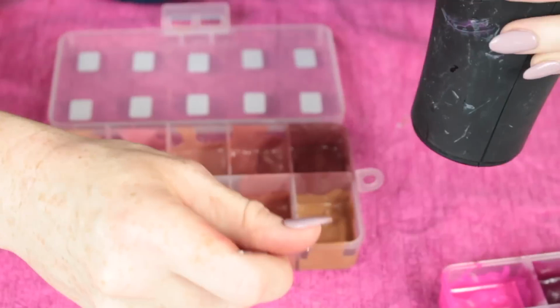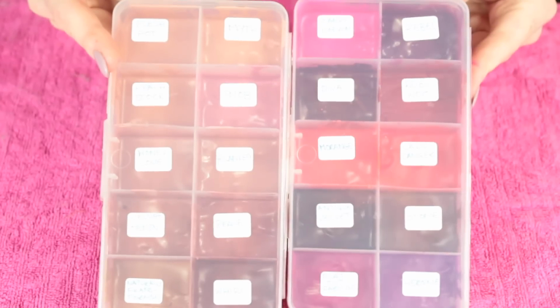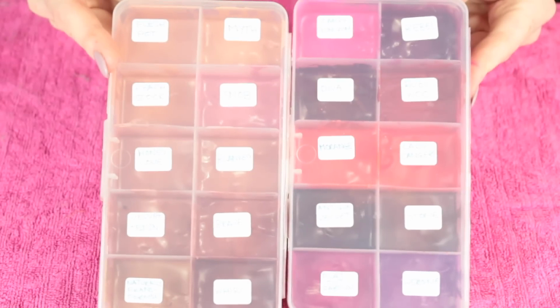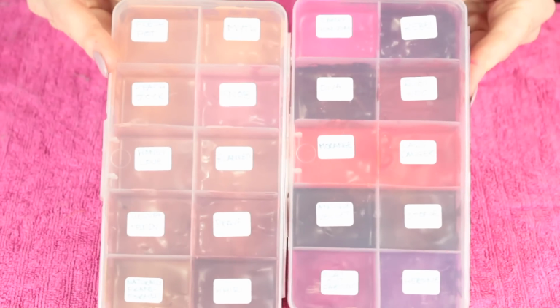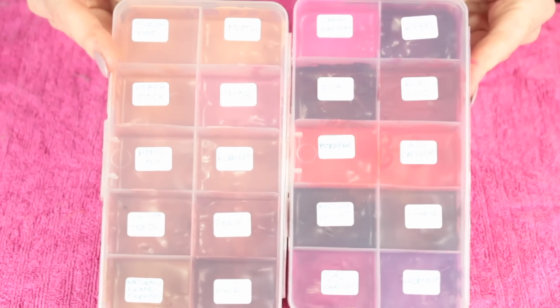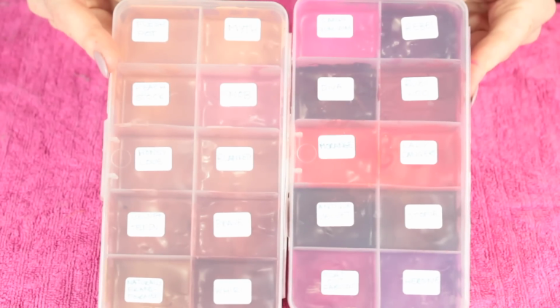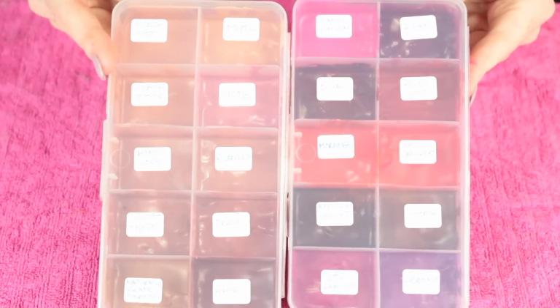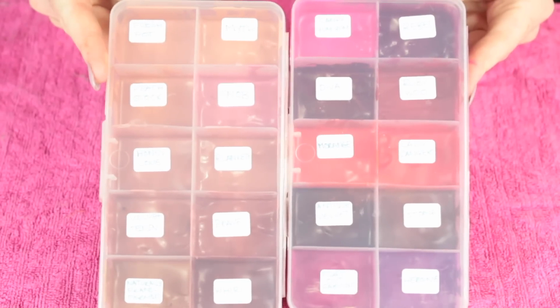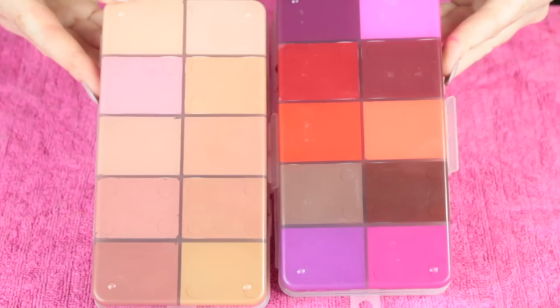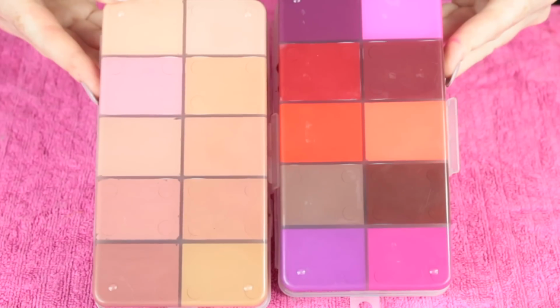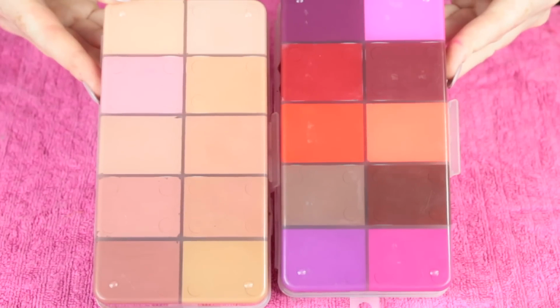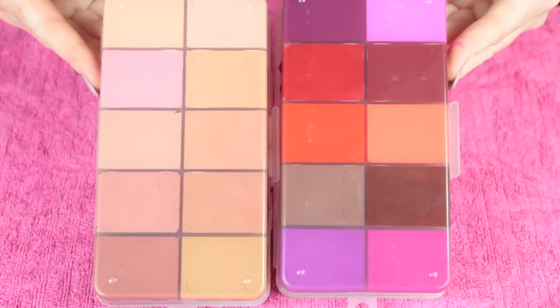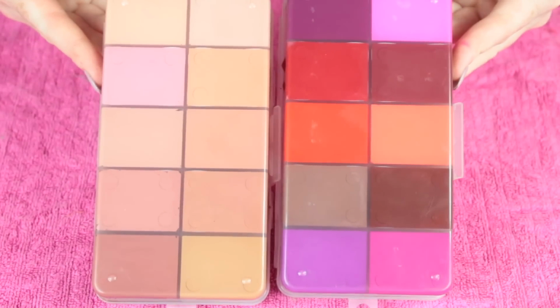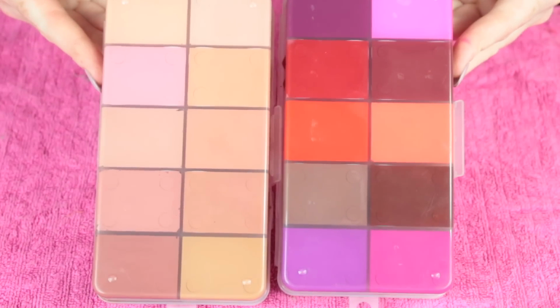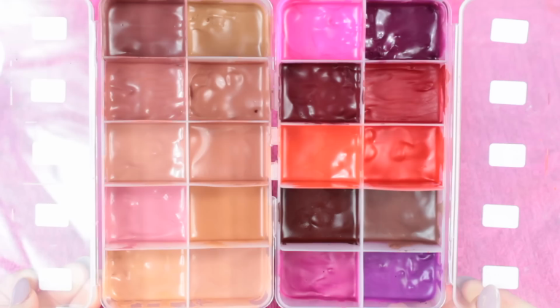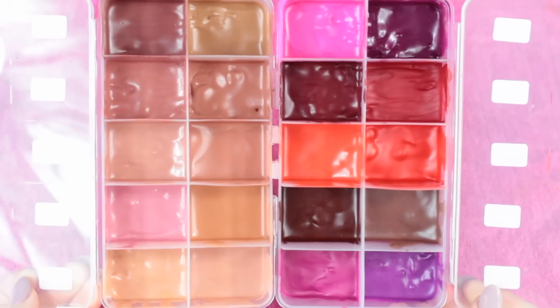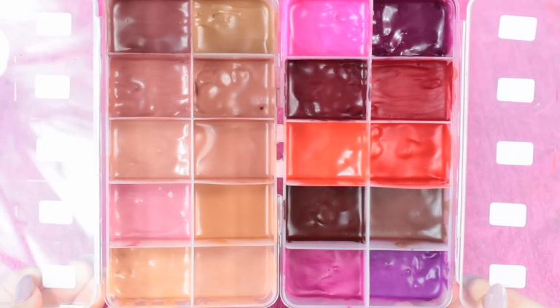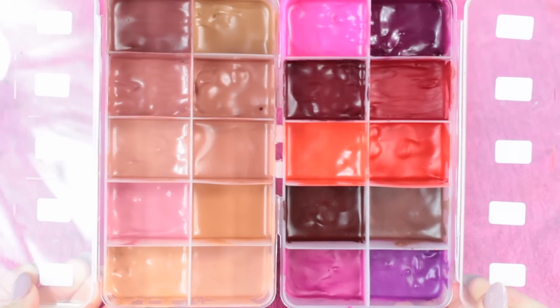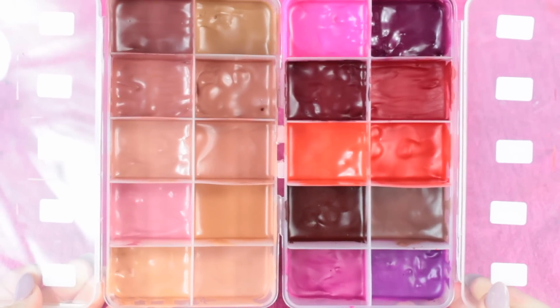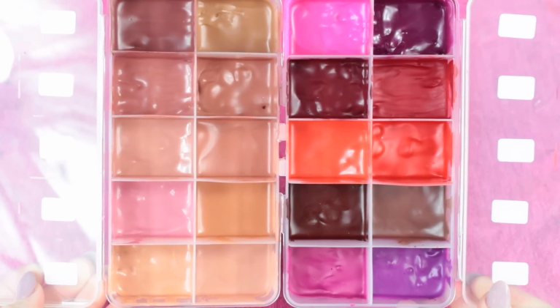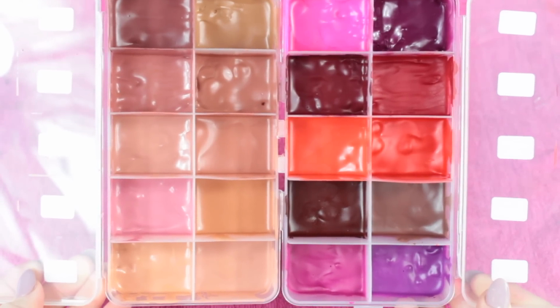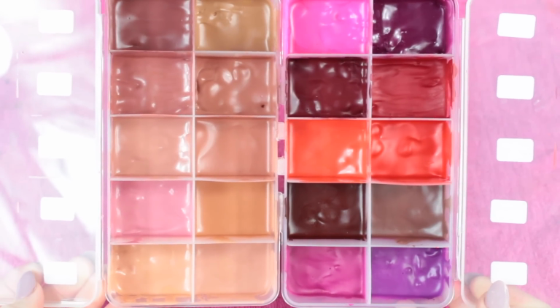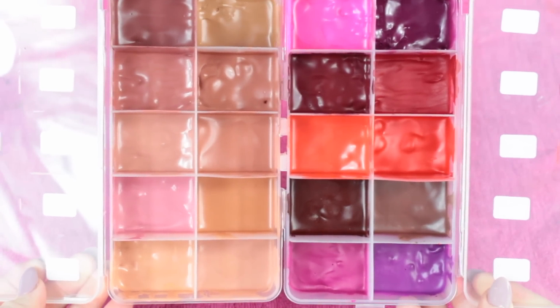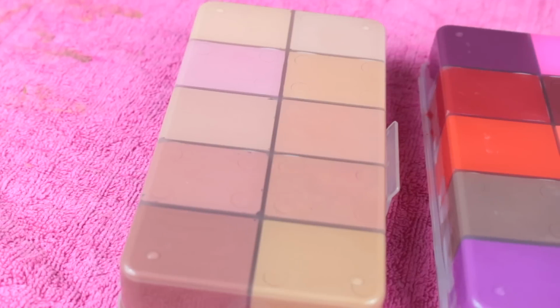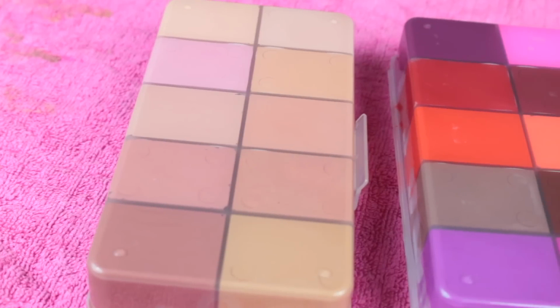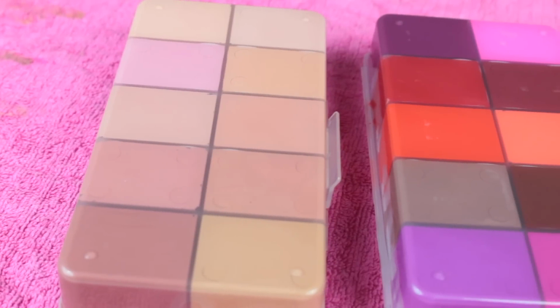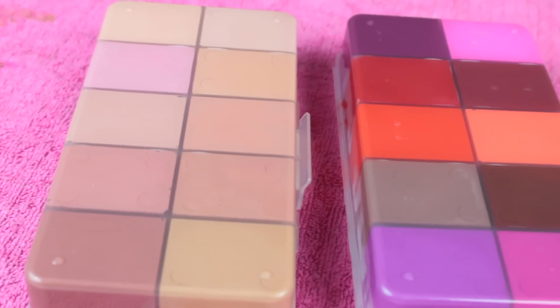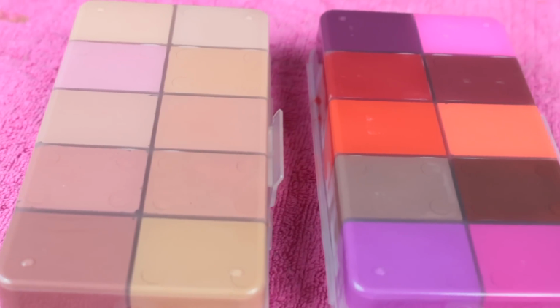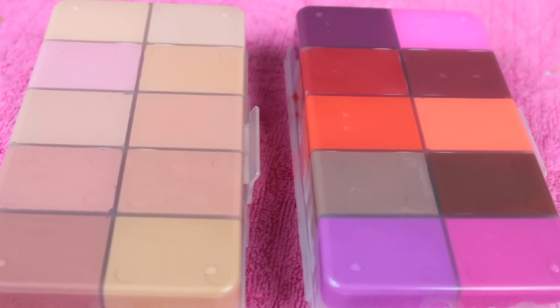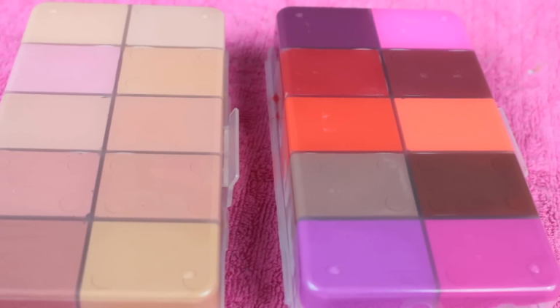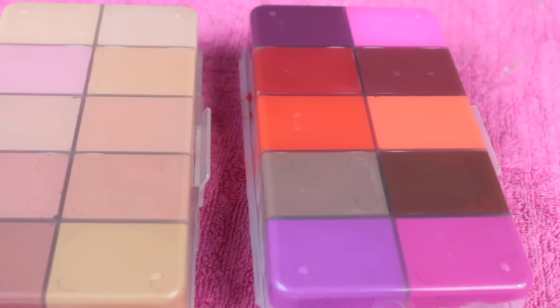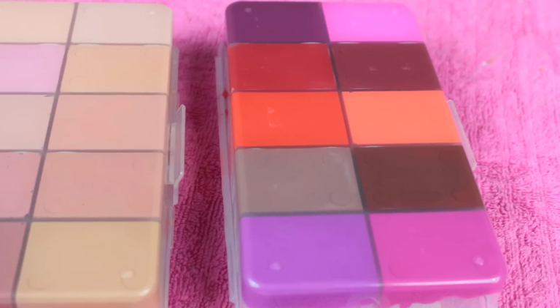This is how the palettes turned out. I hope you guys enjoyed this video and learned something new. Don't forget to subscribe to my channel and I'll see you all in my next video — bye!